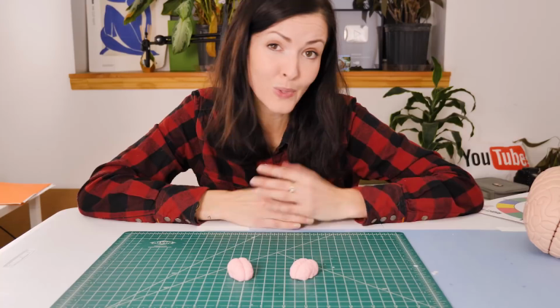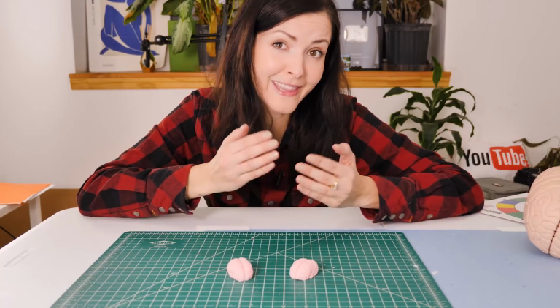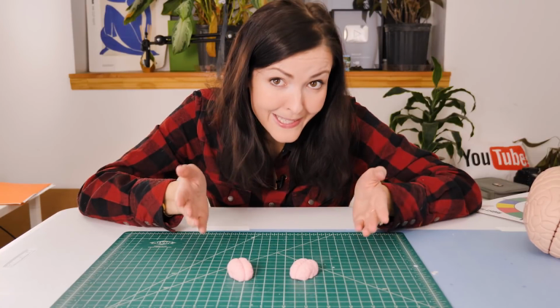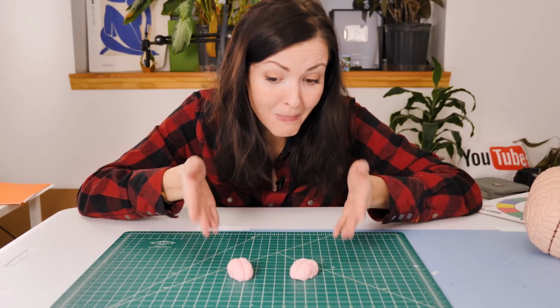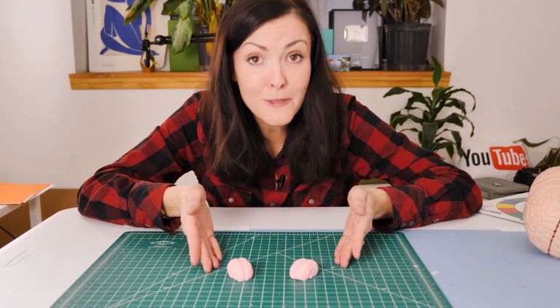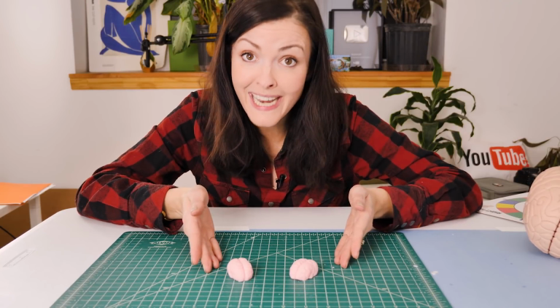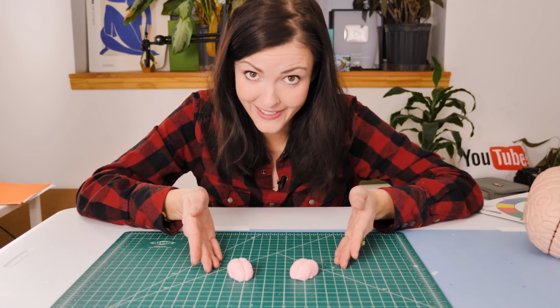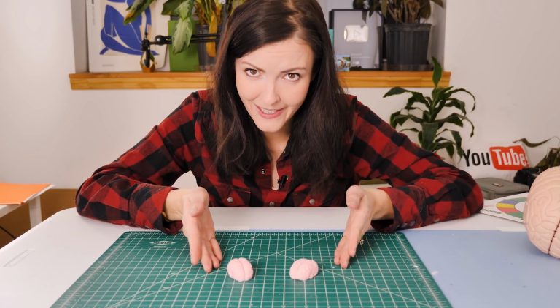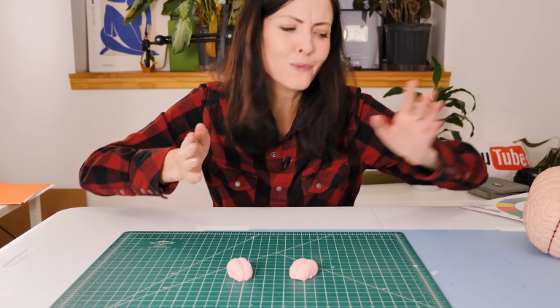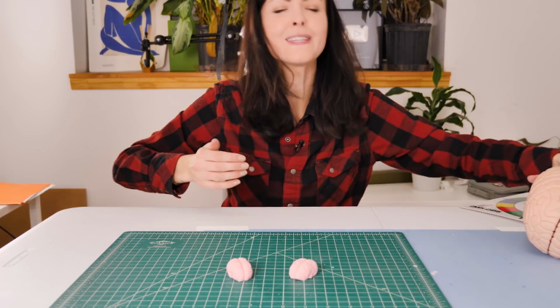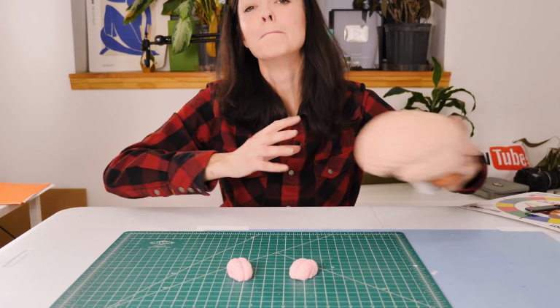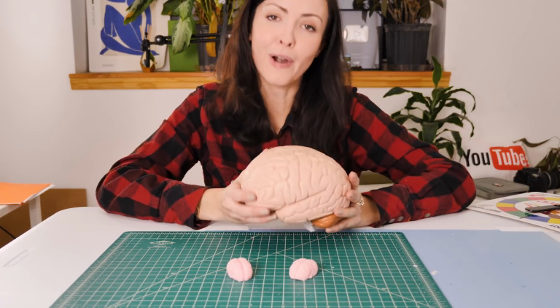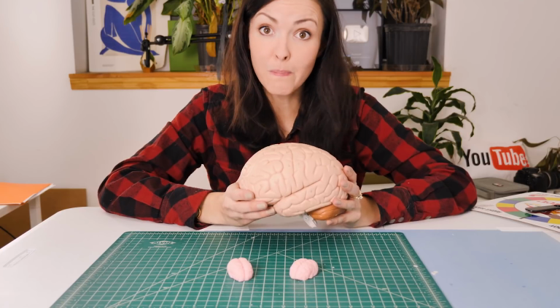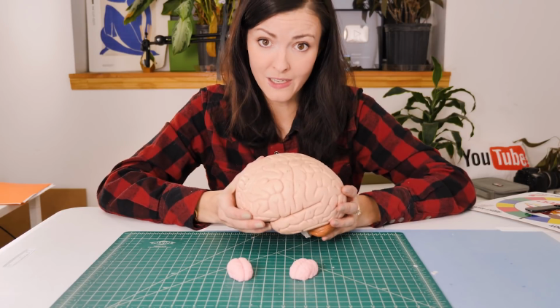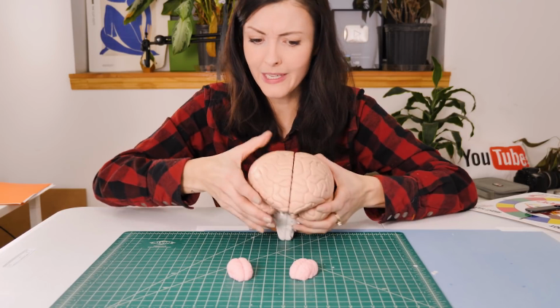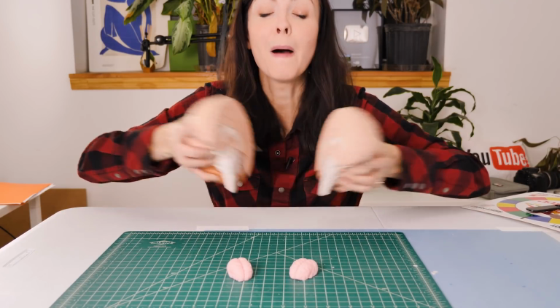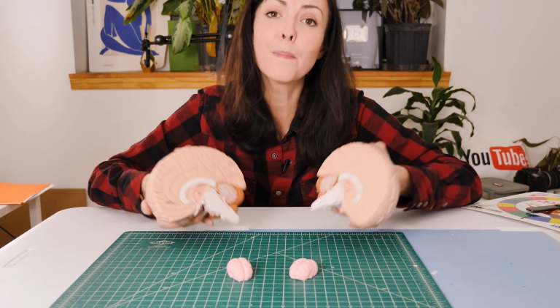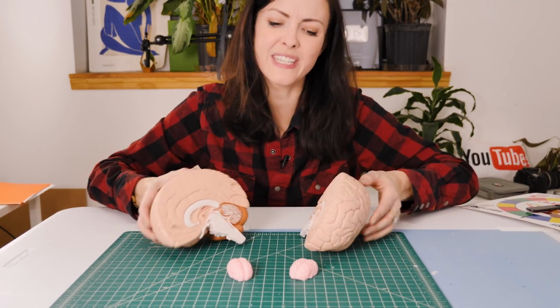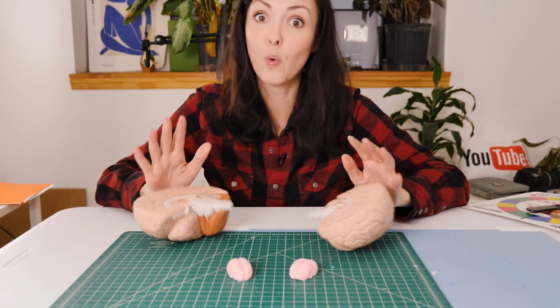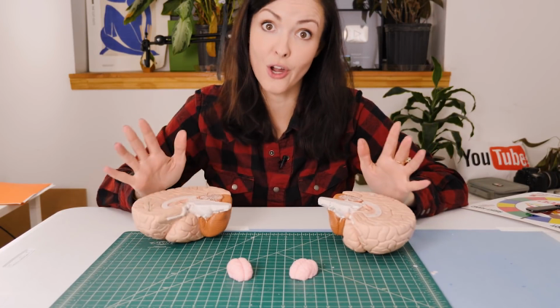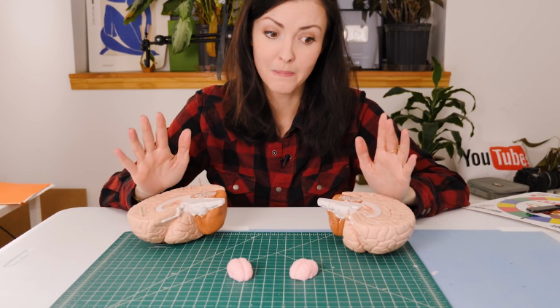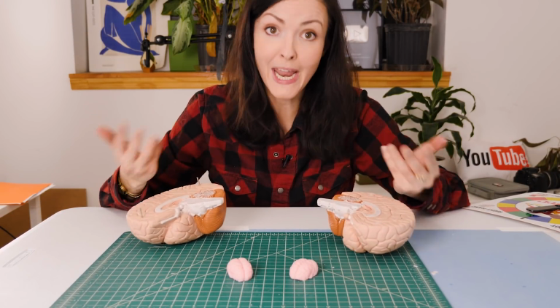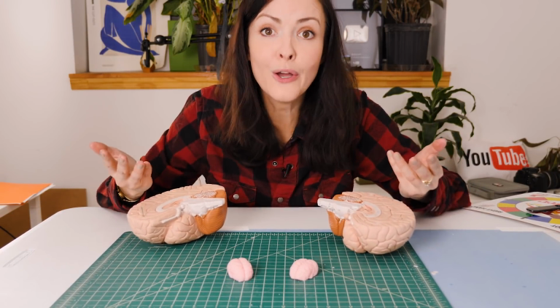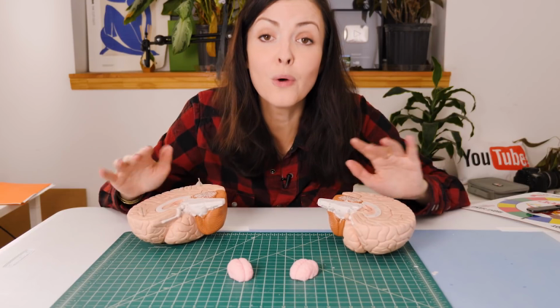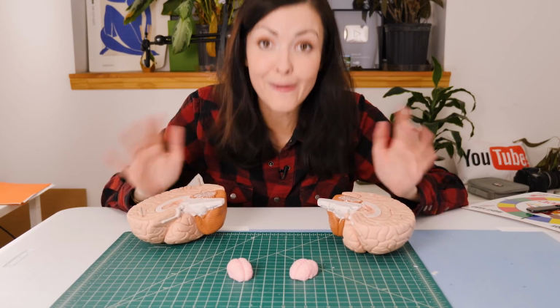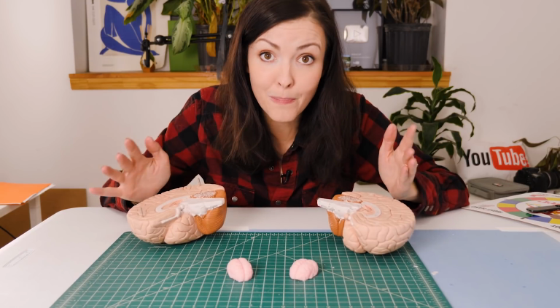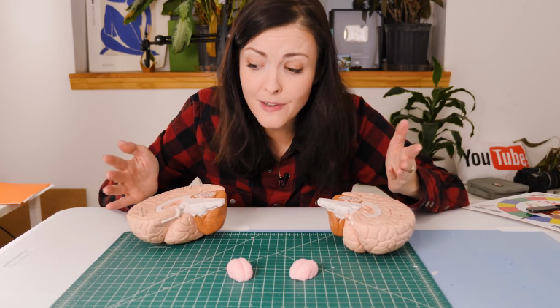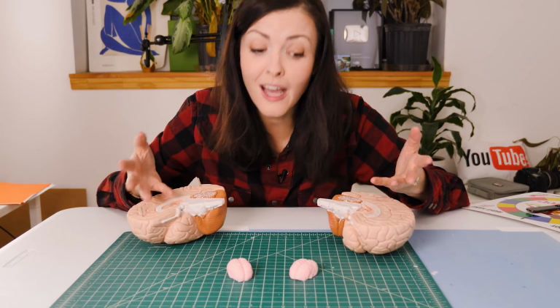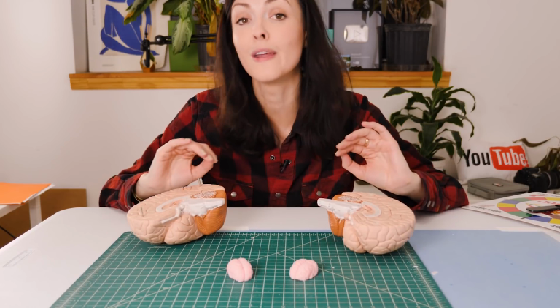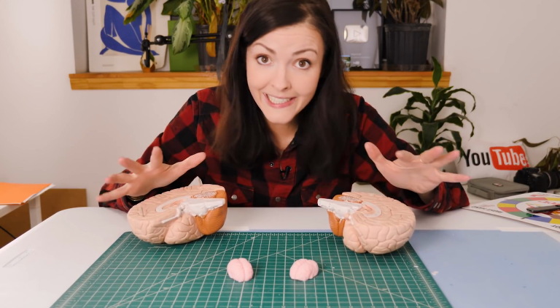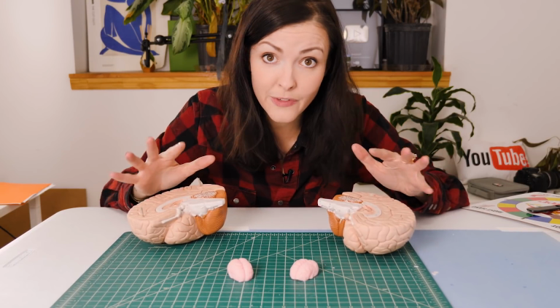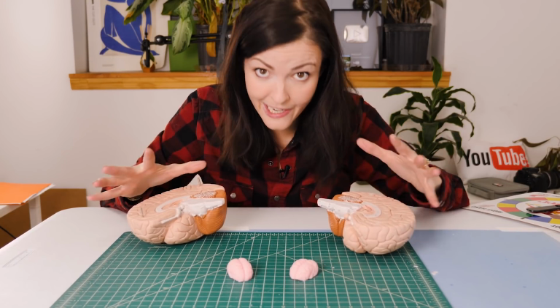Well, the answer might be in those connections. We used to think that bigger brains were better, or that each part of the brain just had one job. But now we're learning that almost everything the brain does relies on a pattern of communication.